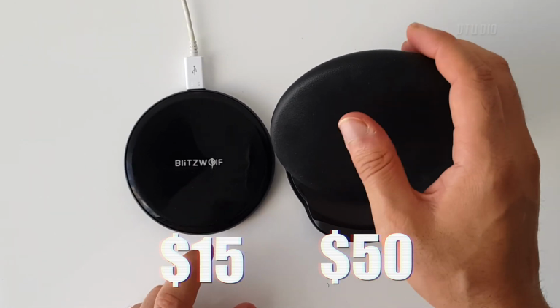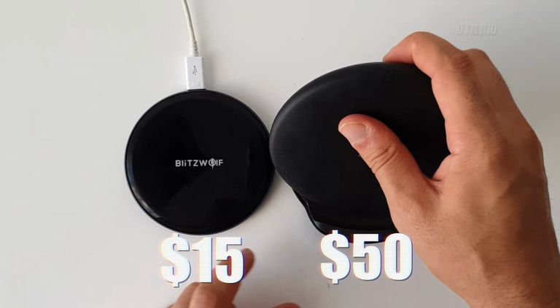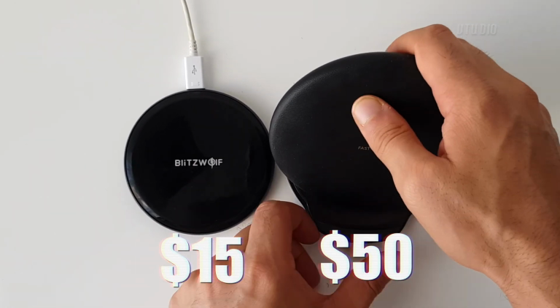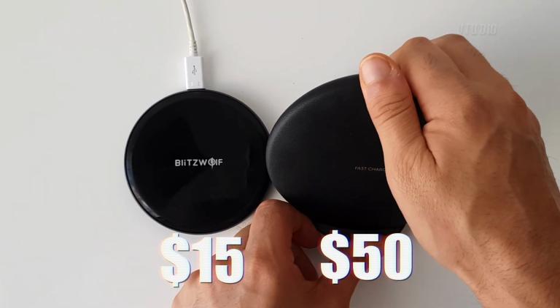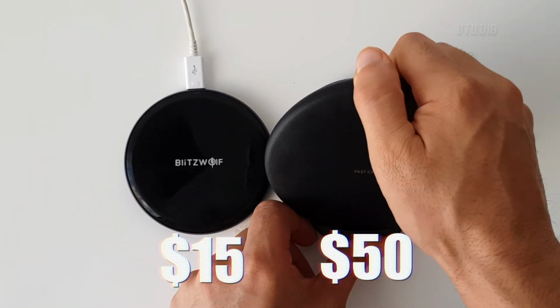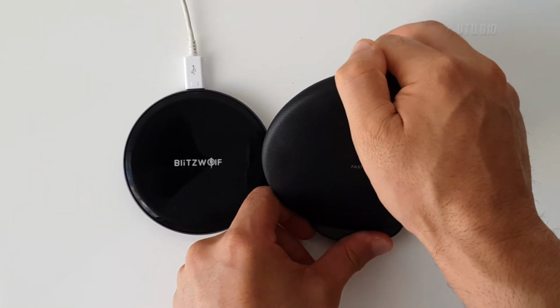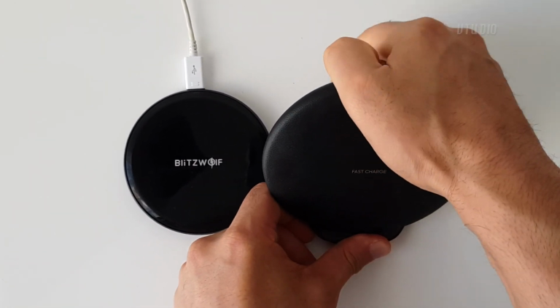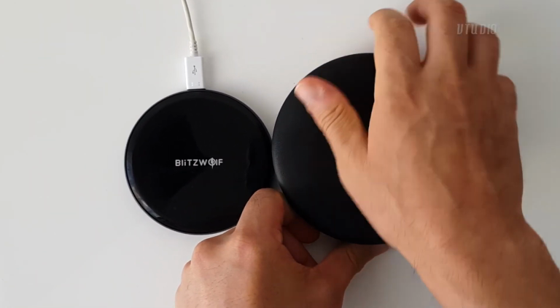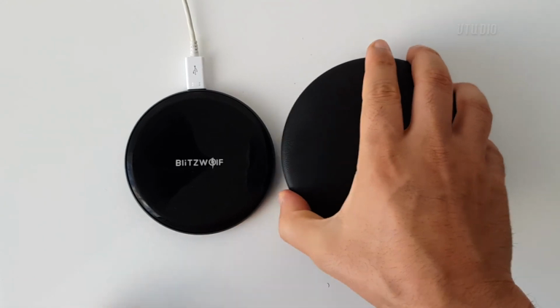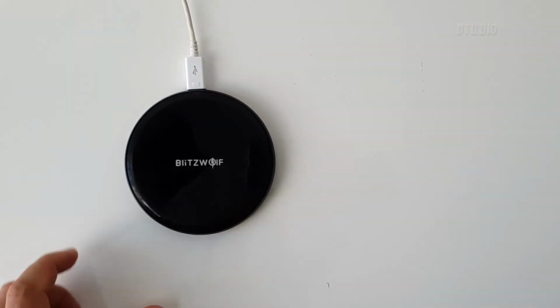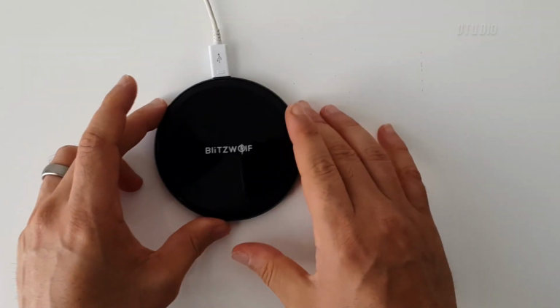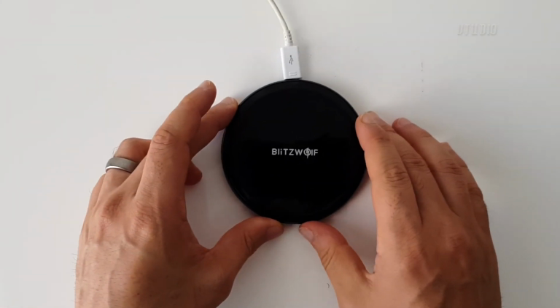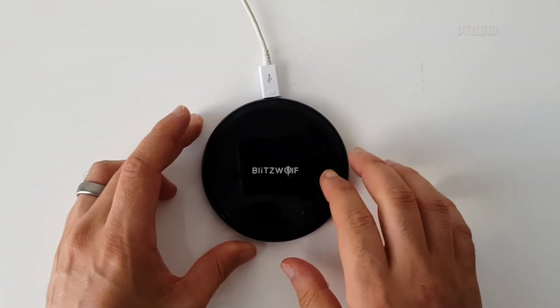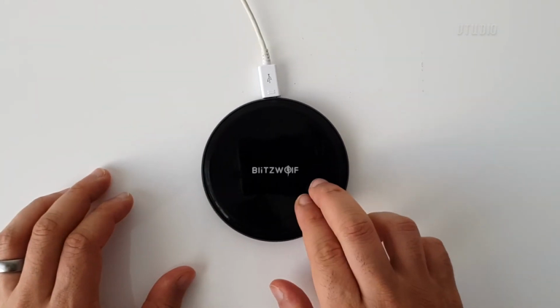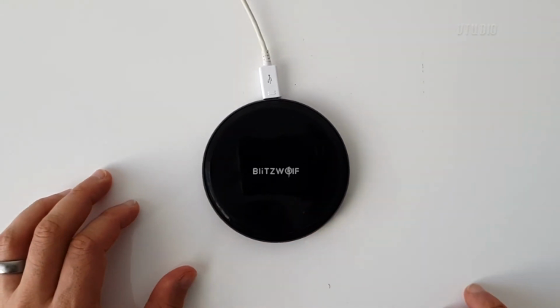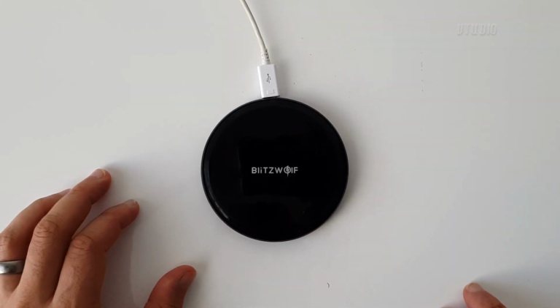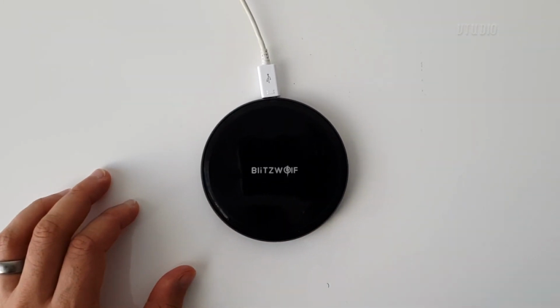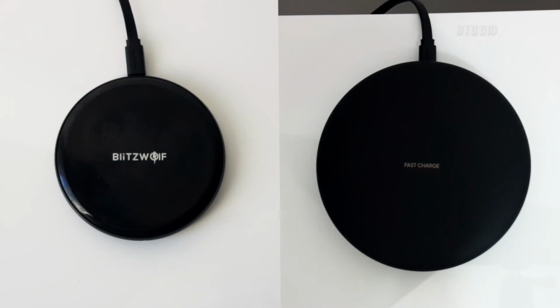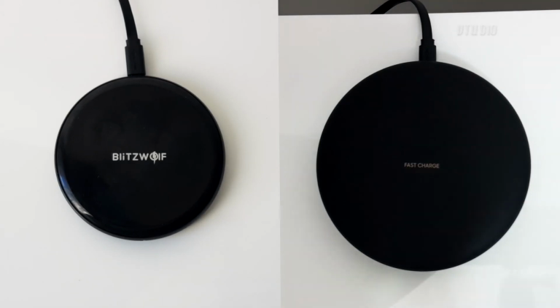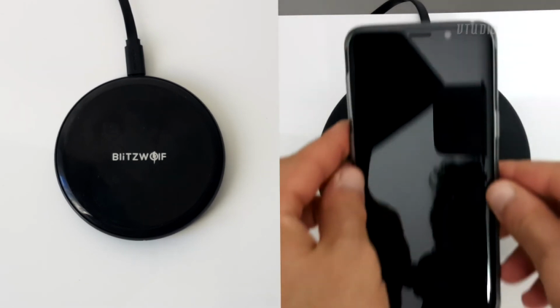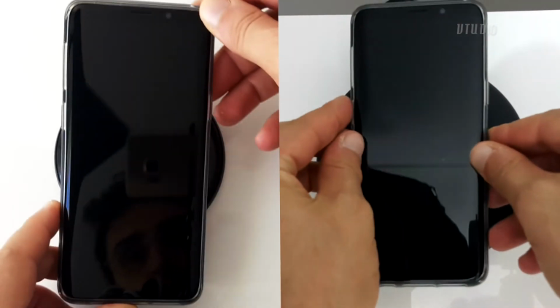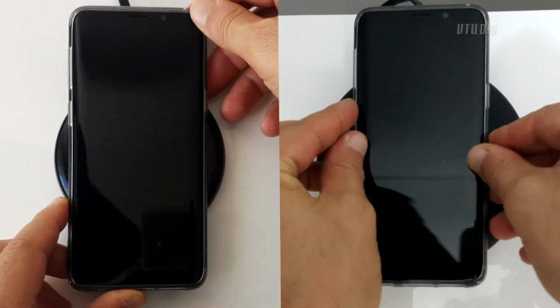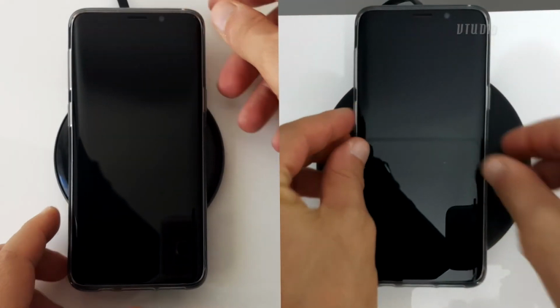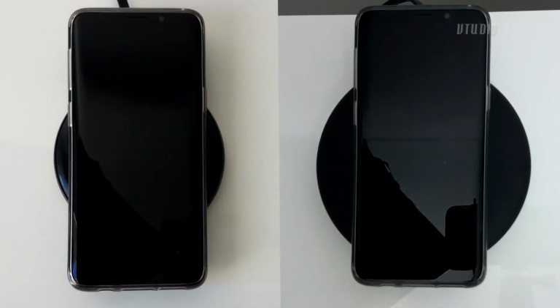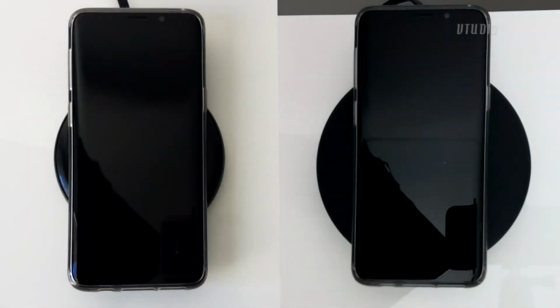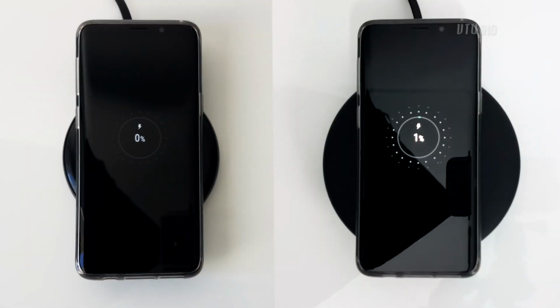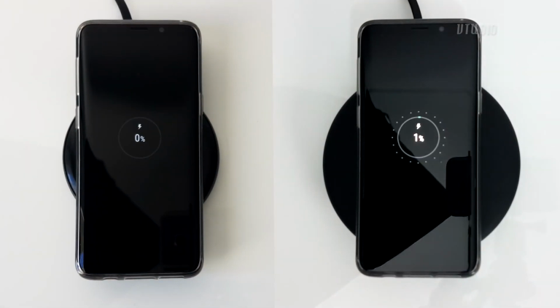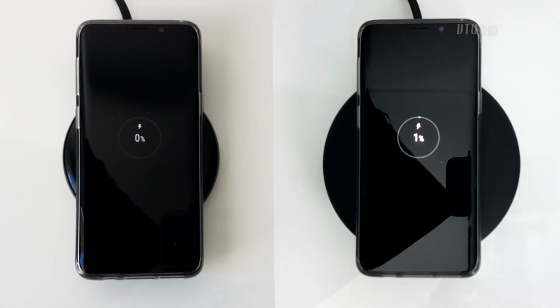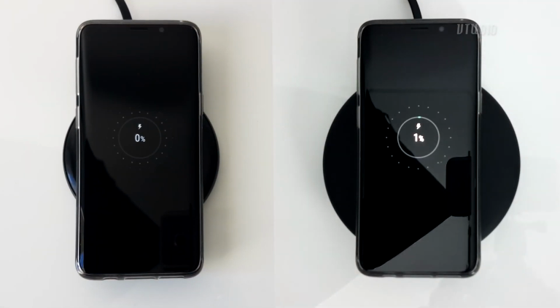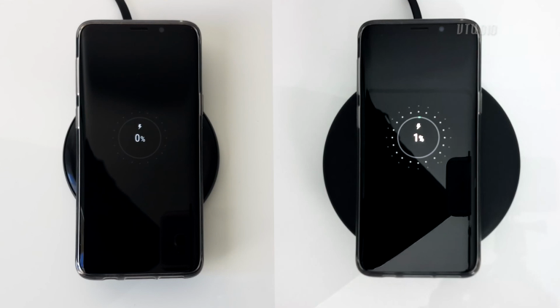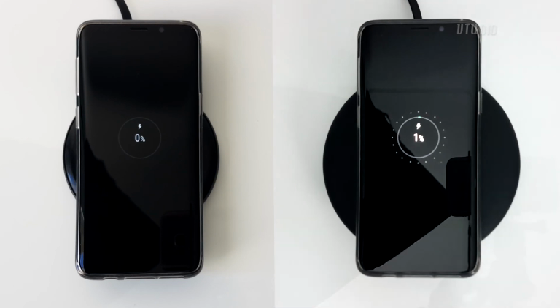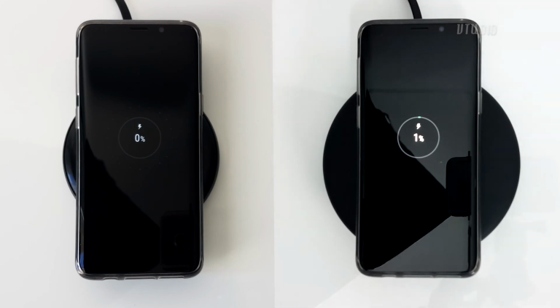Price-wise, this one is obviously a lot cheaper. But what I want to see is how fast does this one charge compared to the fast charge. For this test I'm charging my S9 enclosed in the official clear case.